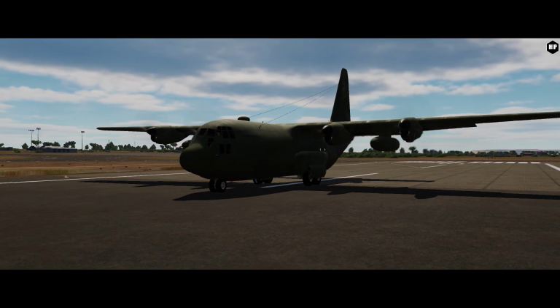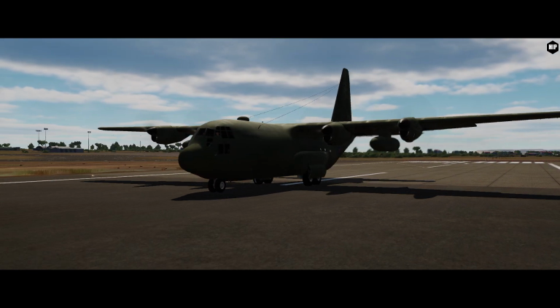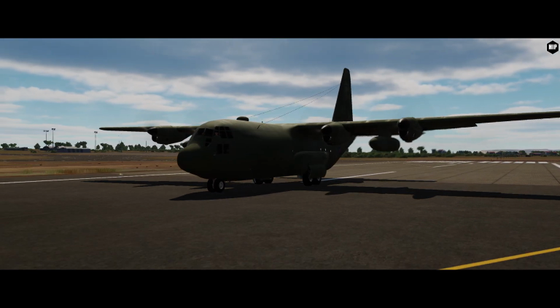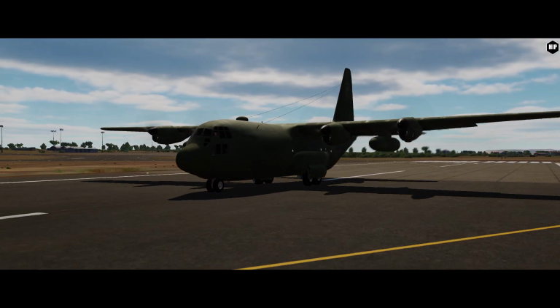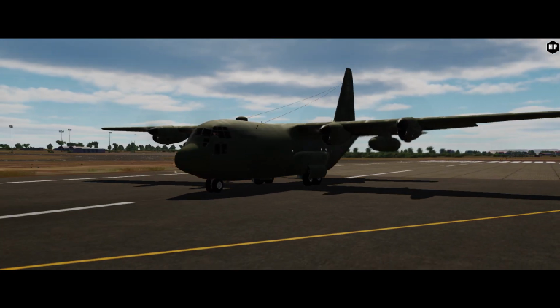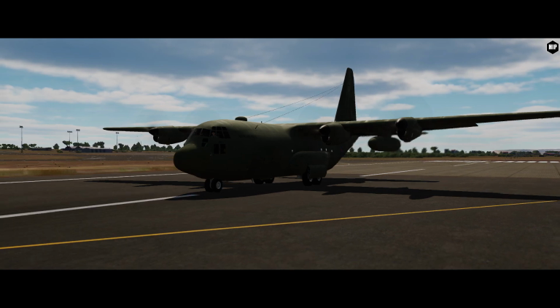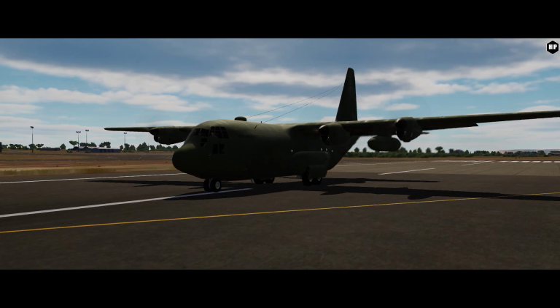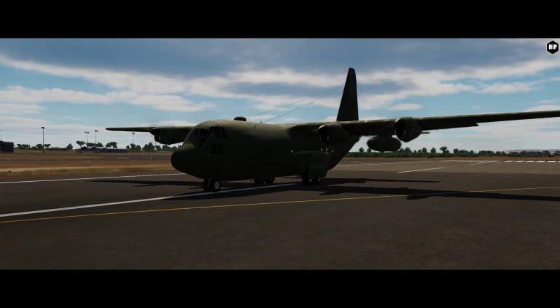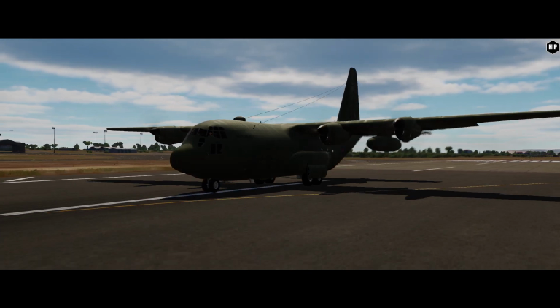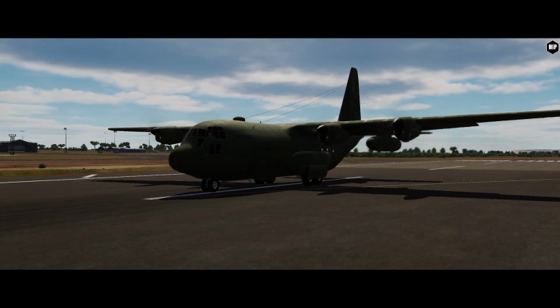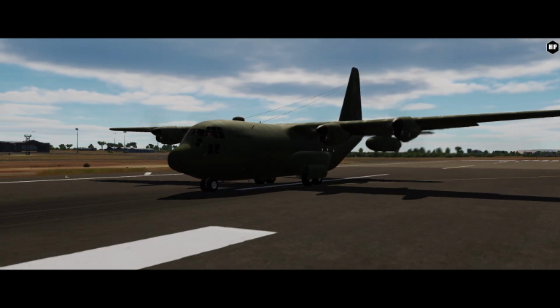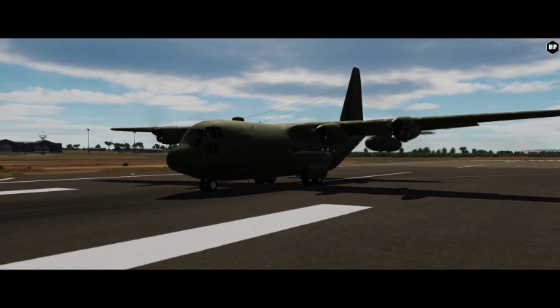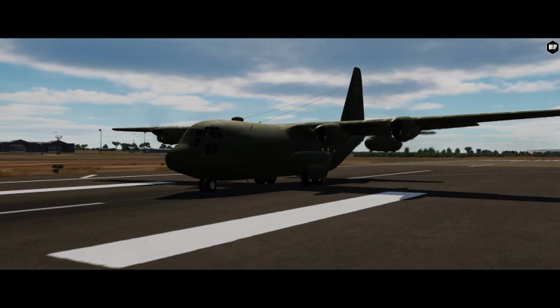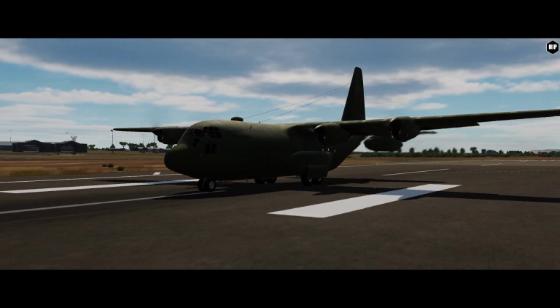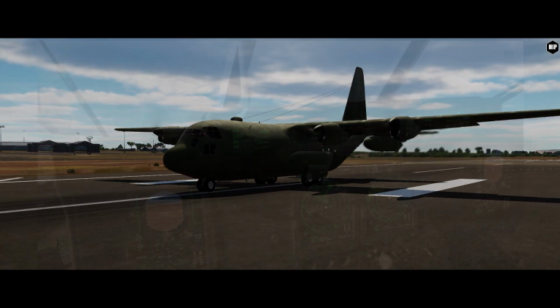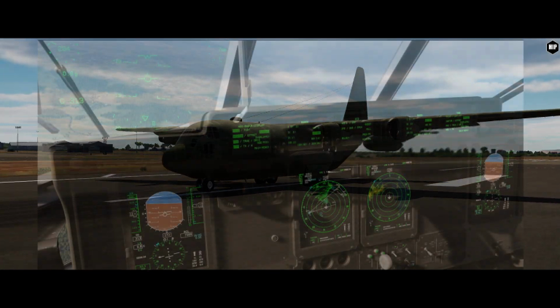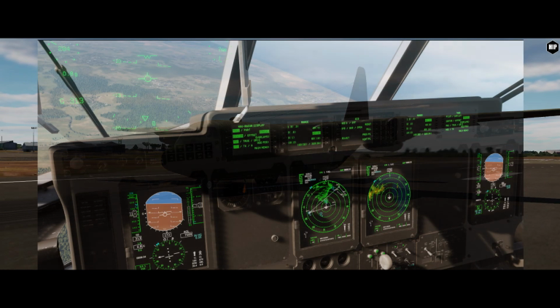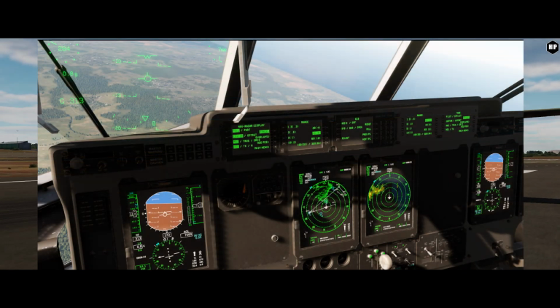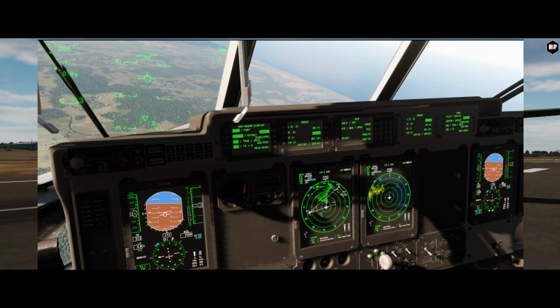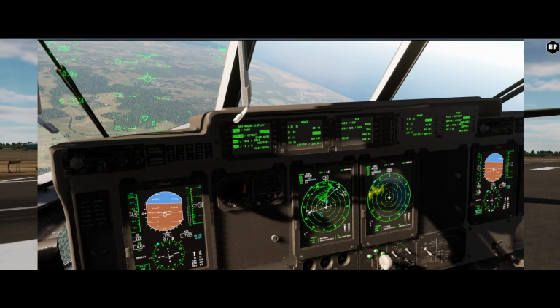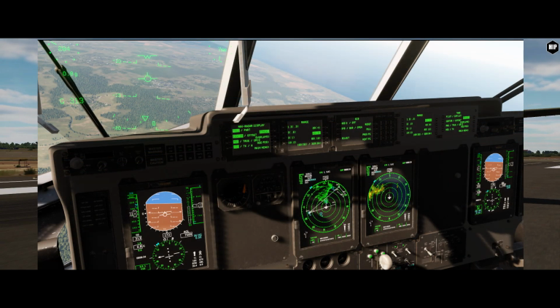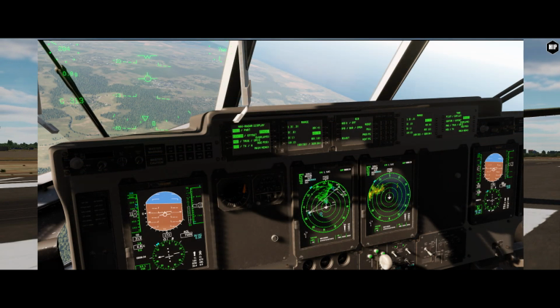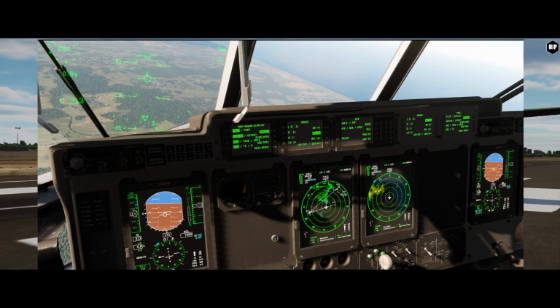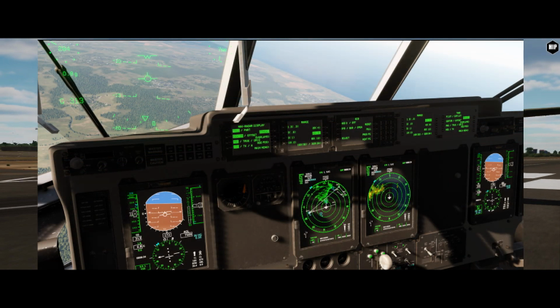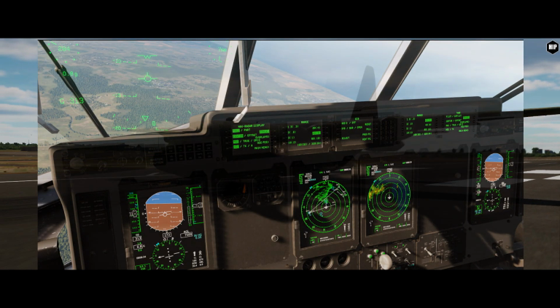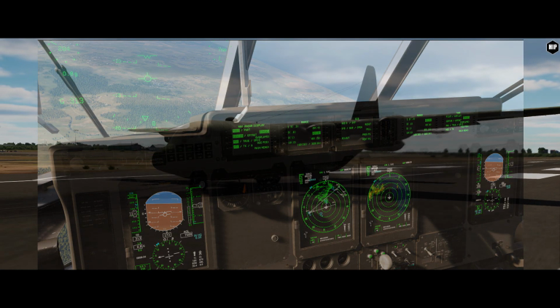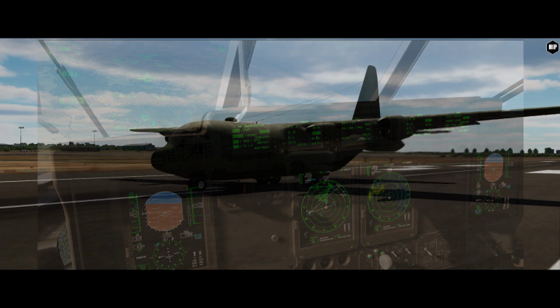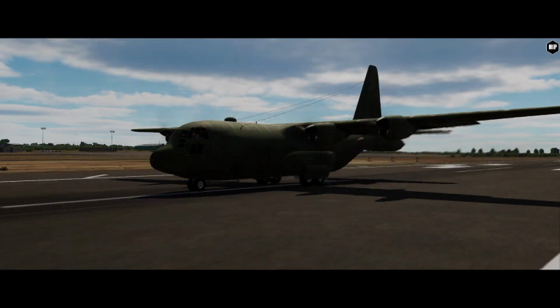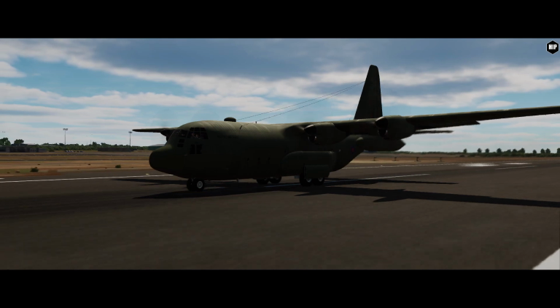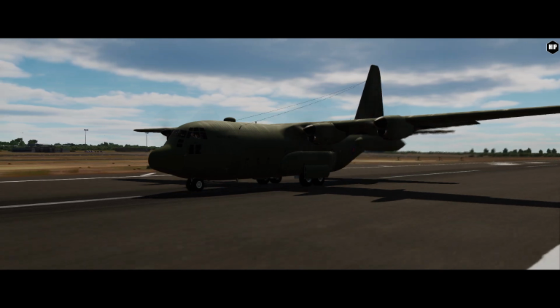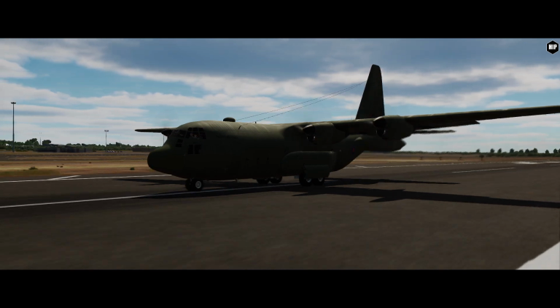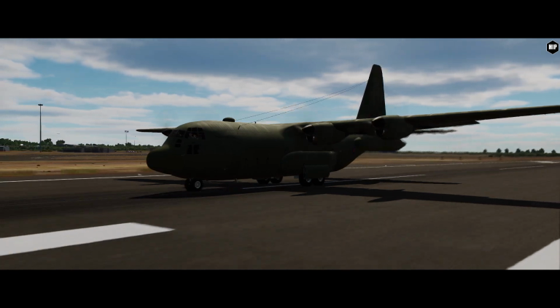DCS World Open Beta 2.7.6 is now live and comes with new improvements for the F-18C Hornet and the F-16 Viper. Helicopters have also received new additions and bug fixes, especially the Mi-24P Hind and the Gazelle.